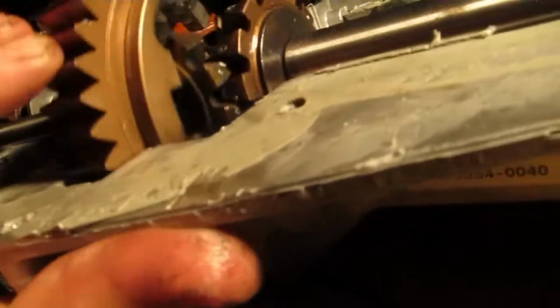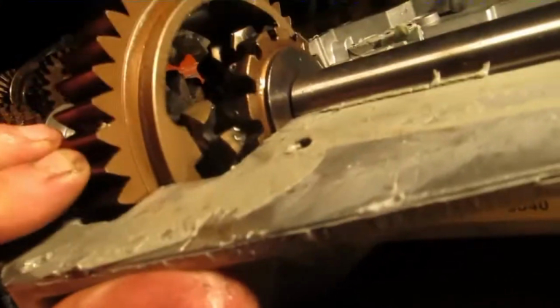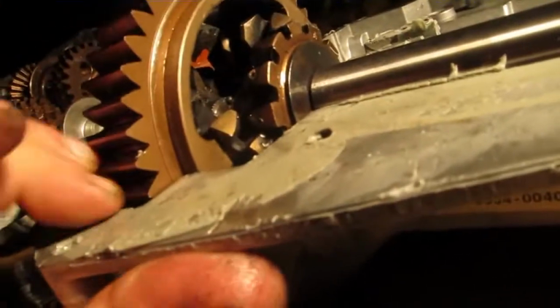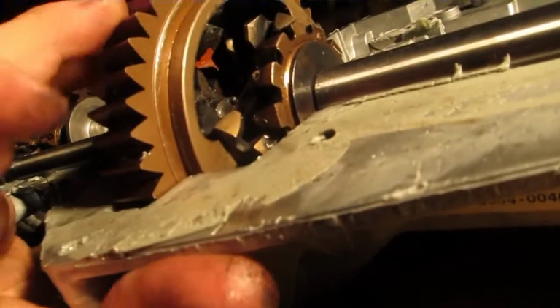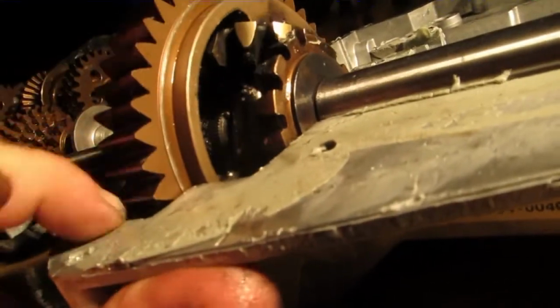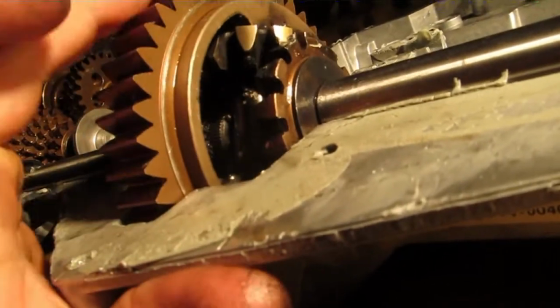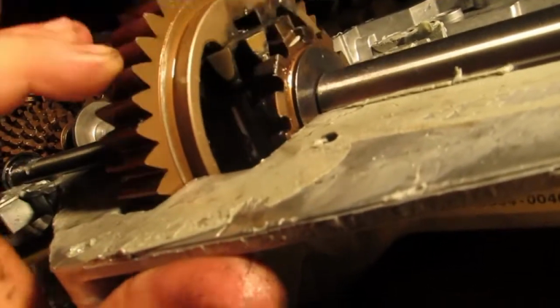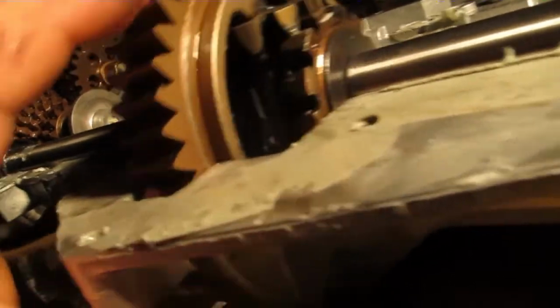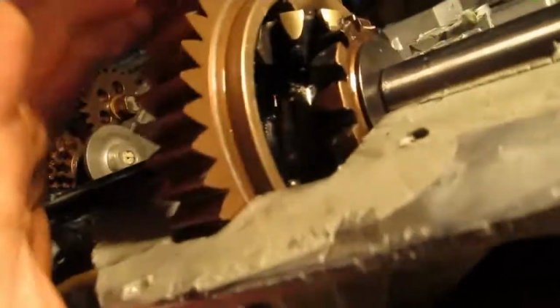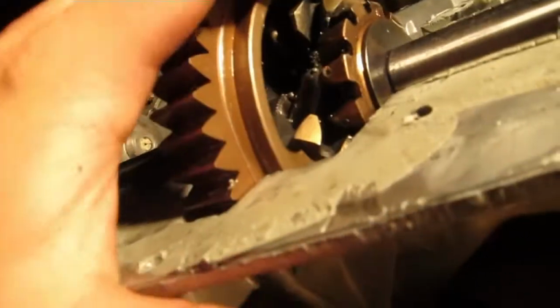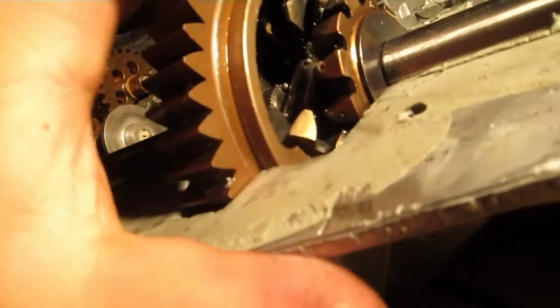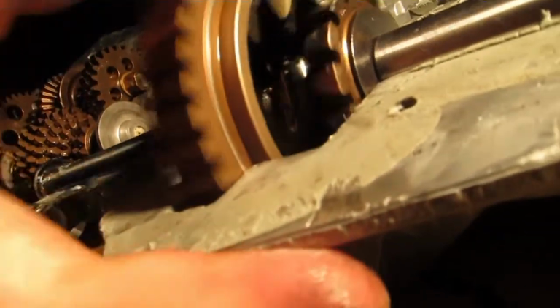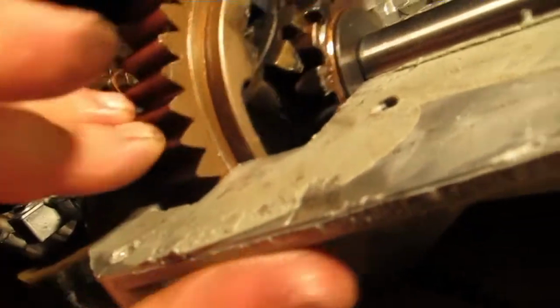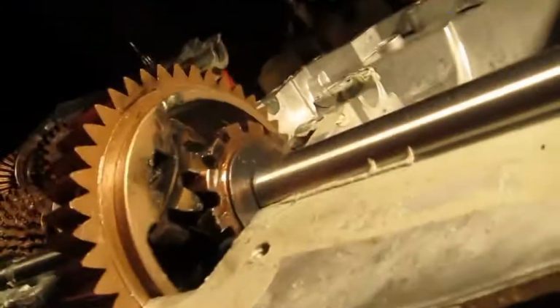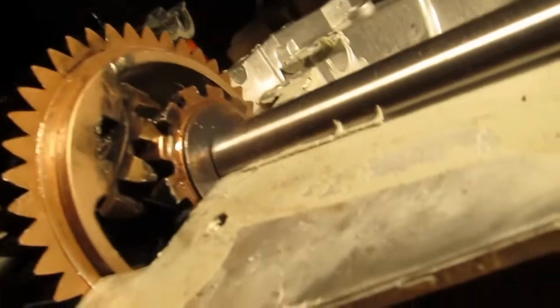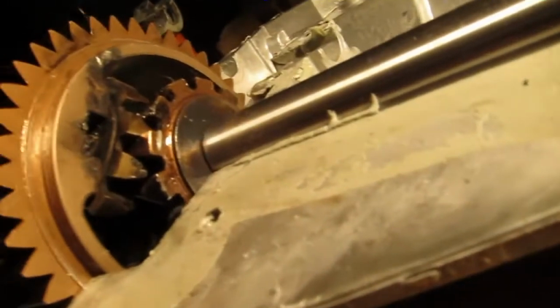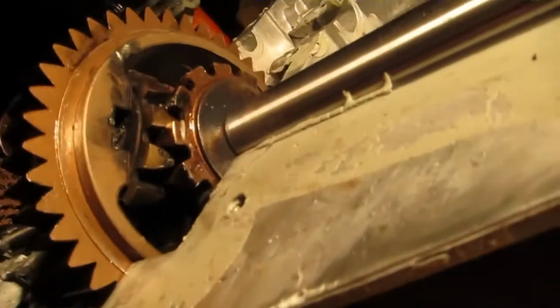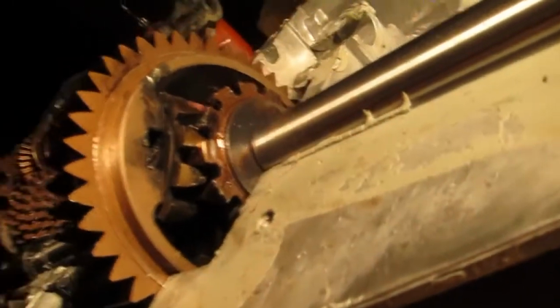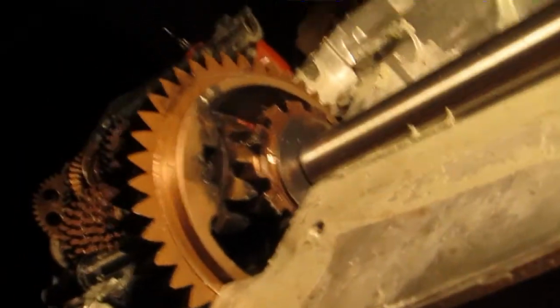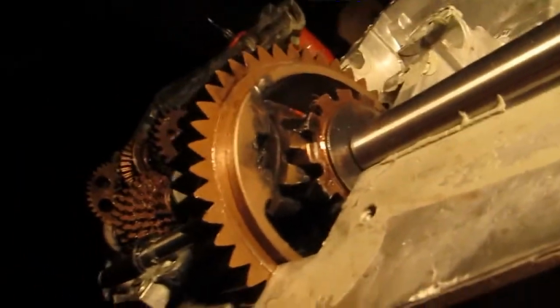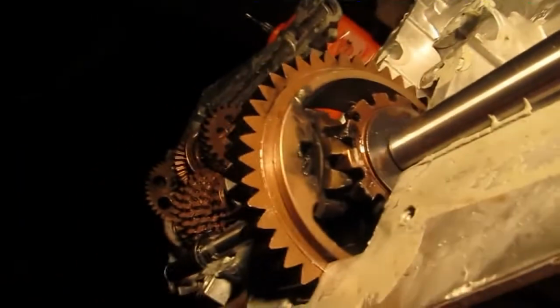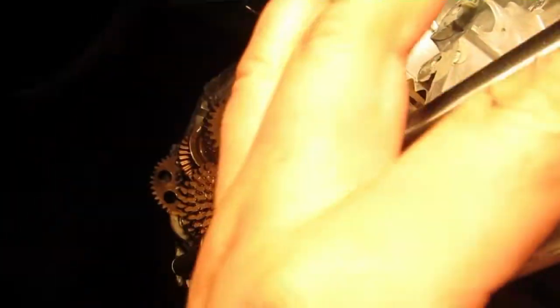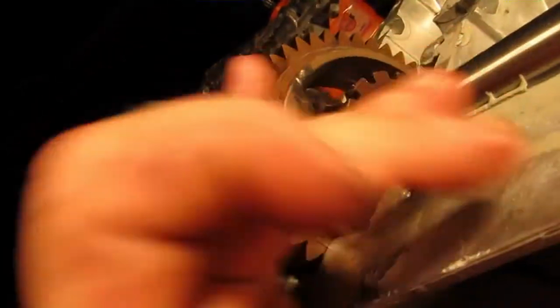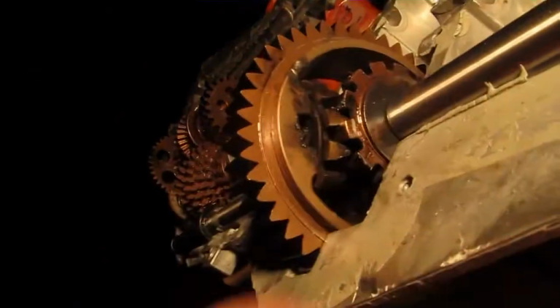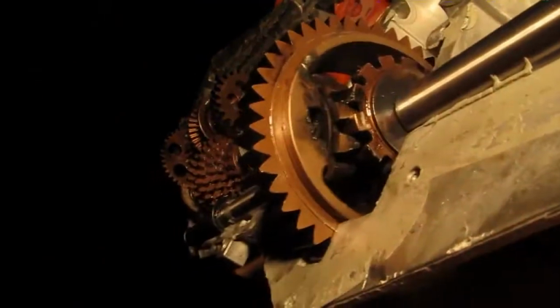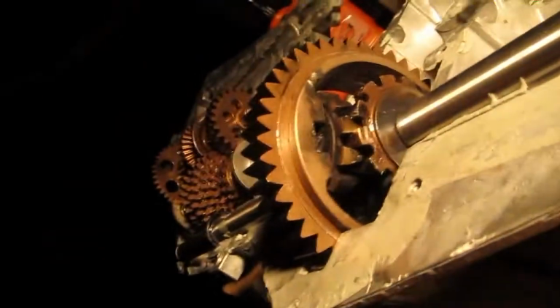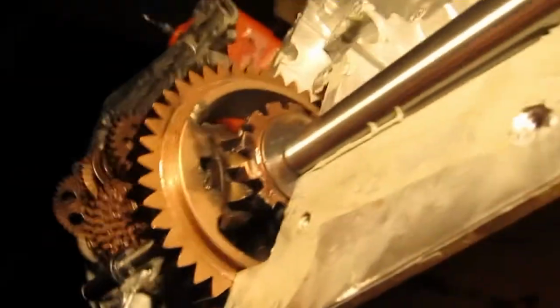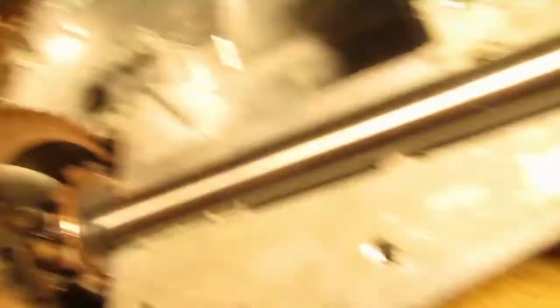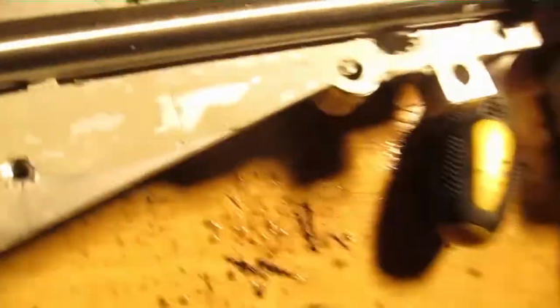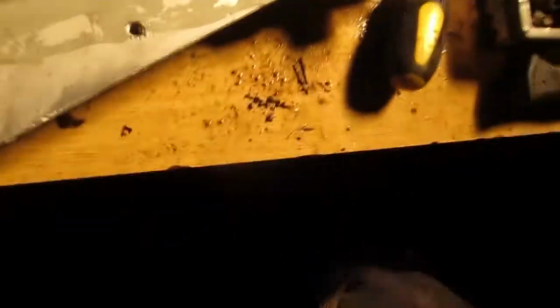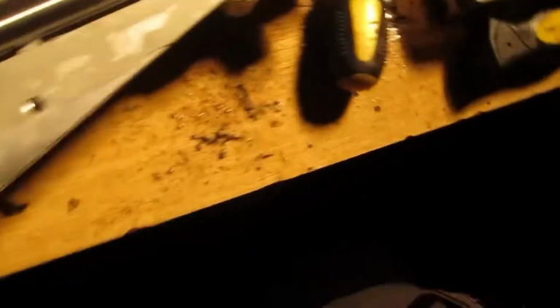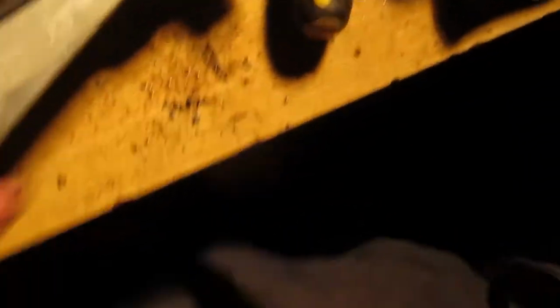Lesson learned: don't try and weld your gears — just weld the pole inside. It doesn't do anything welding the gears except make a nasty mess that'll take hours to clean up.